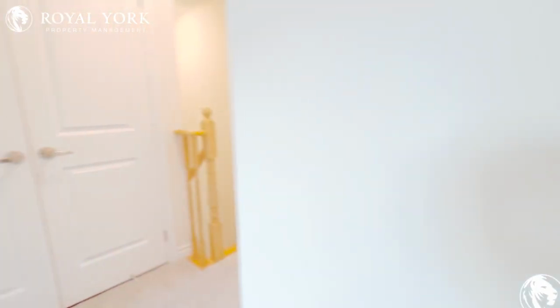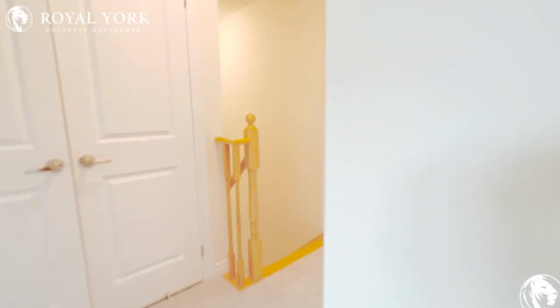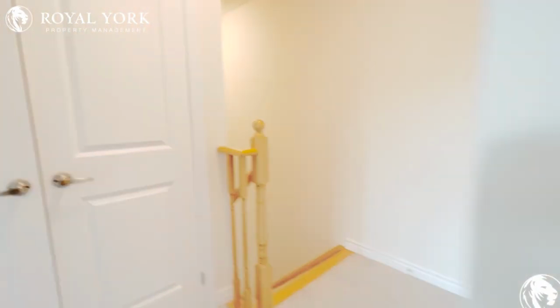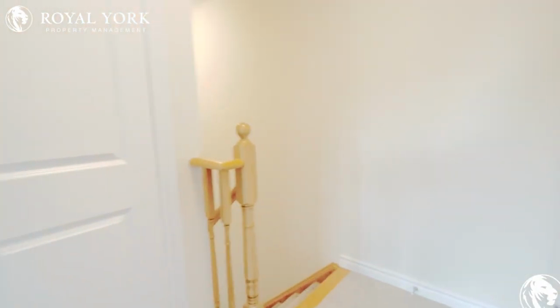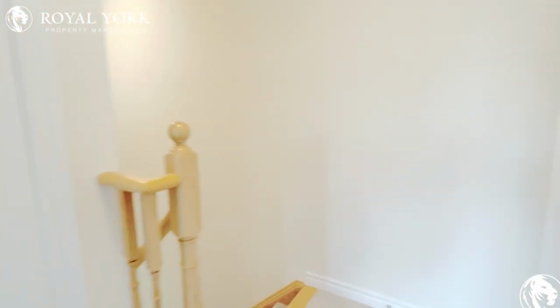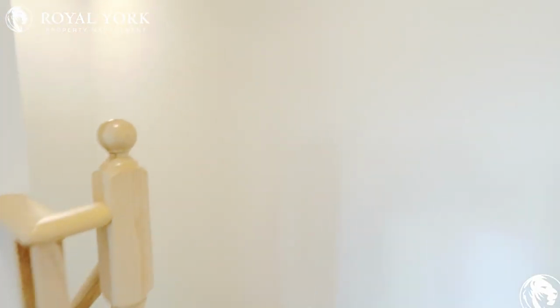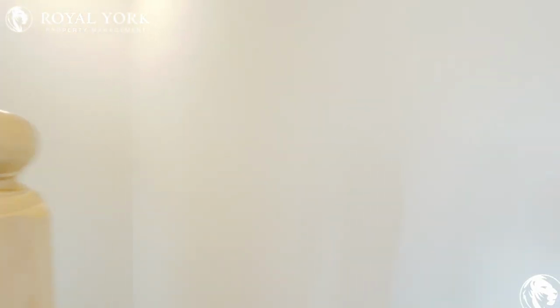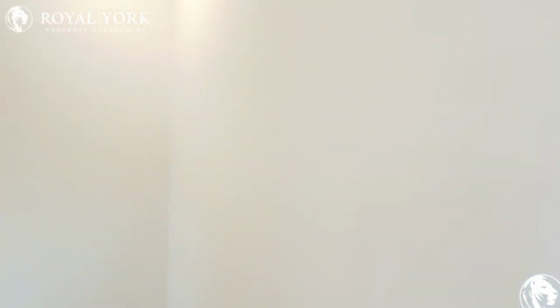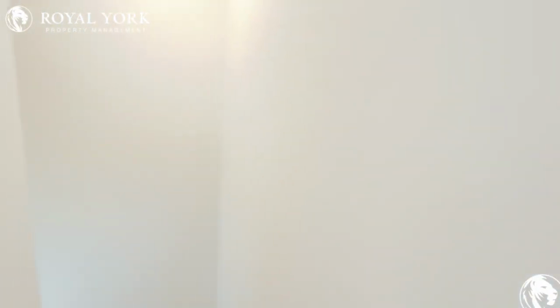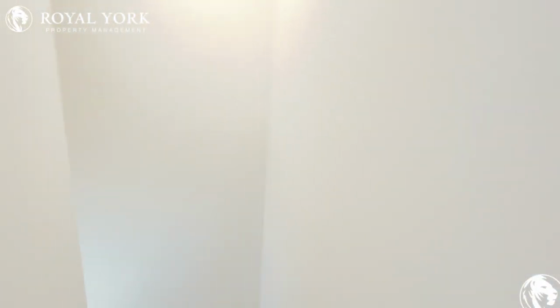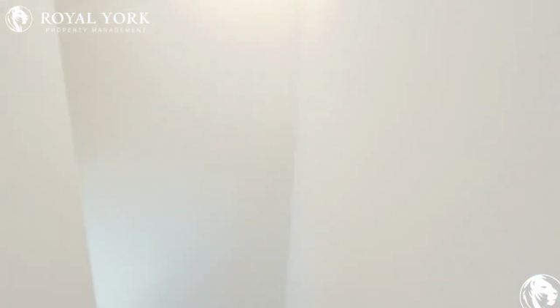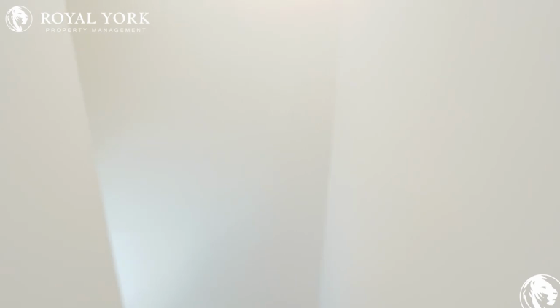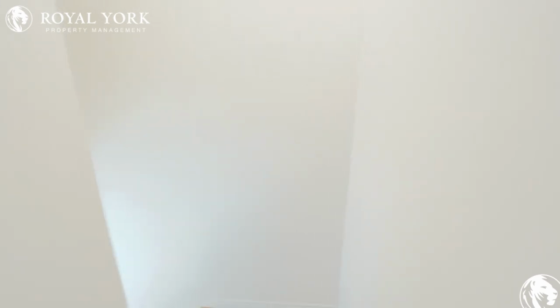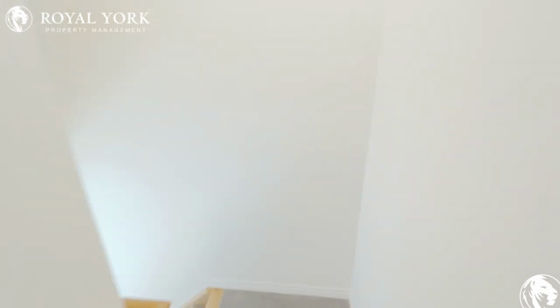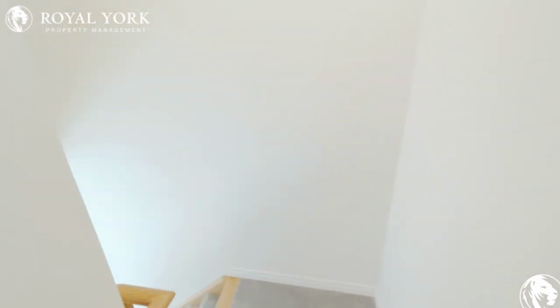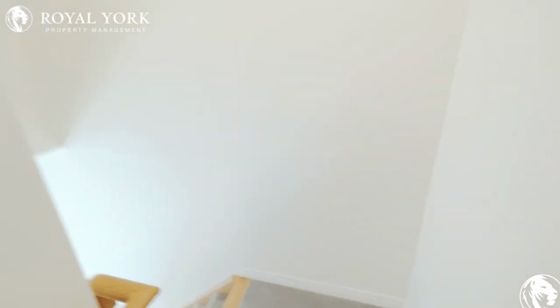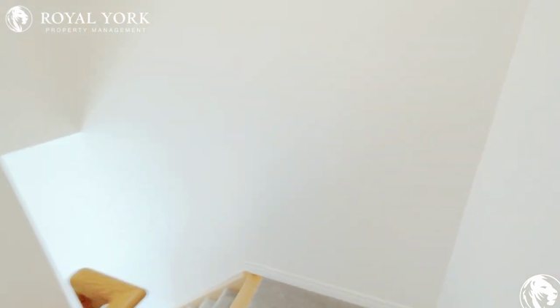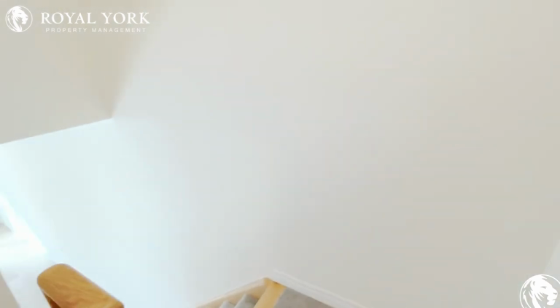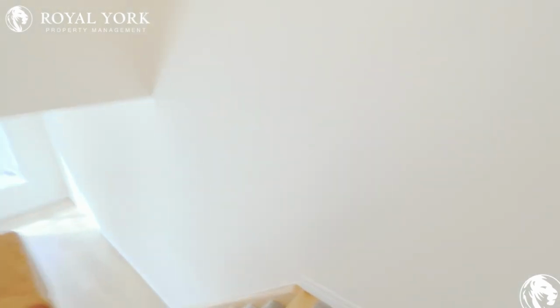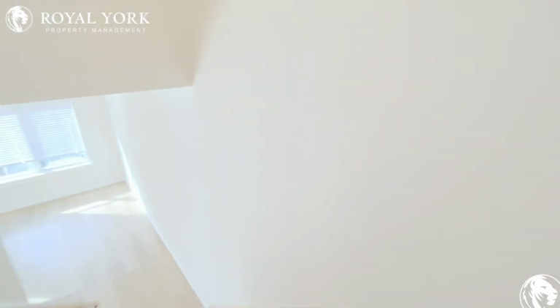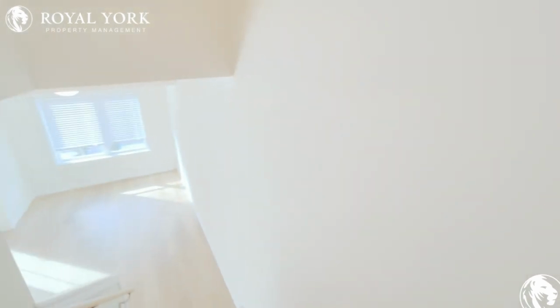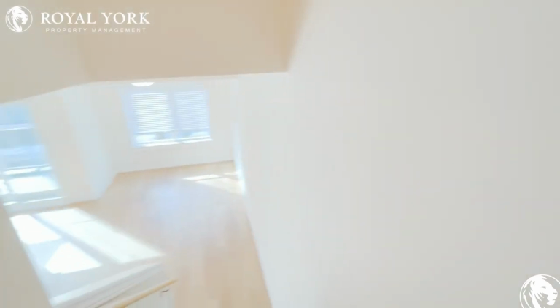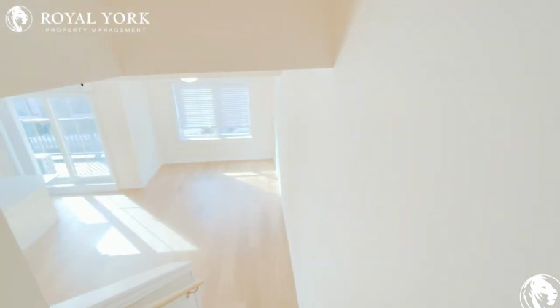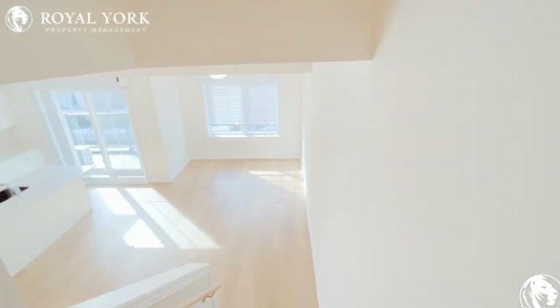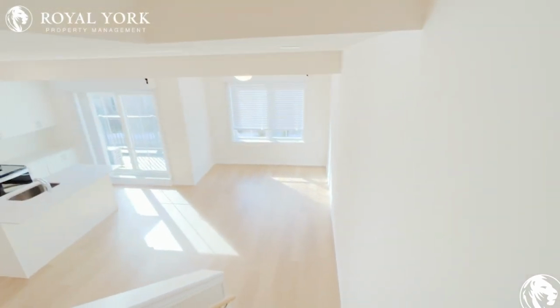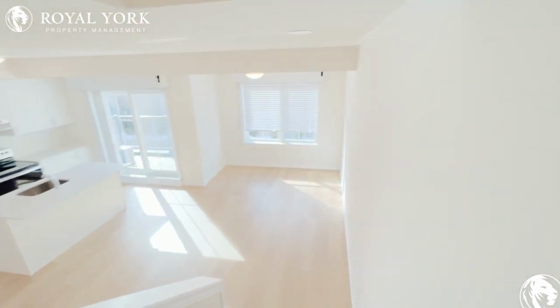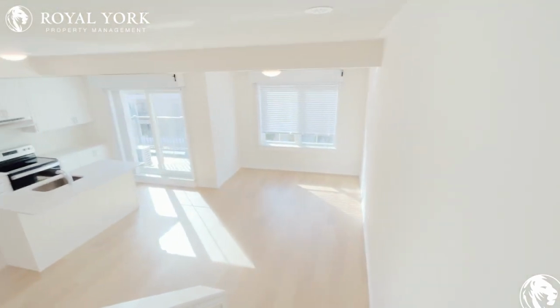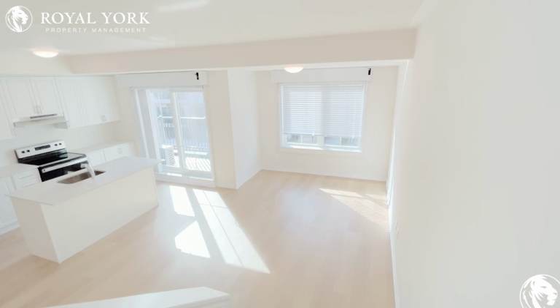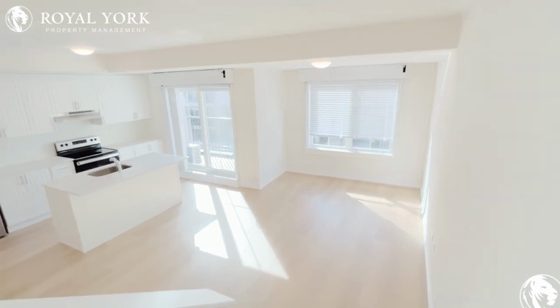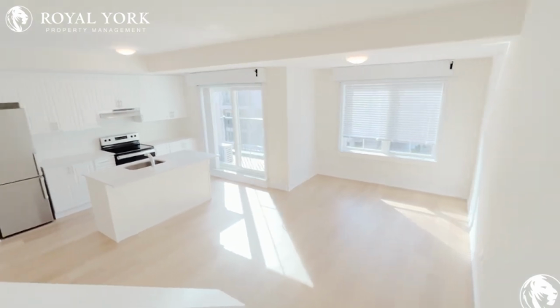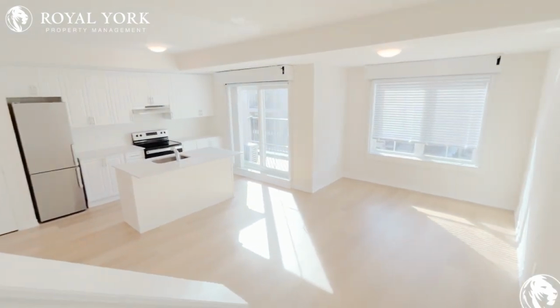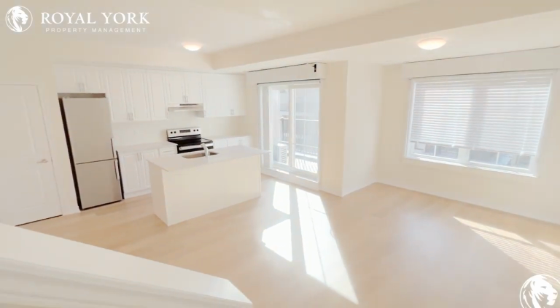If you're interested in this two-bedroom, one-and-a-half bathroom for rent by Royal York Property Management, feel free to contact us 24 hours a day, seven days a week to schedule your showing. Thank you.